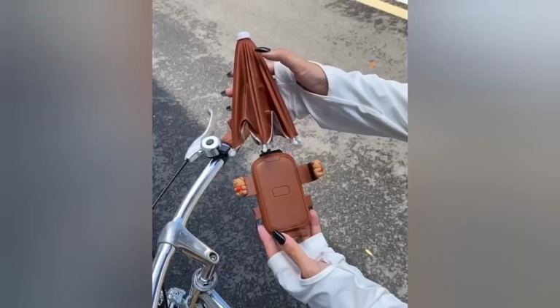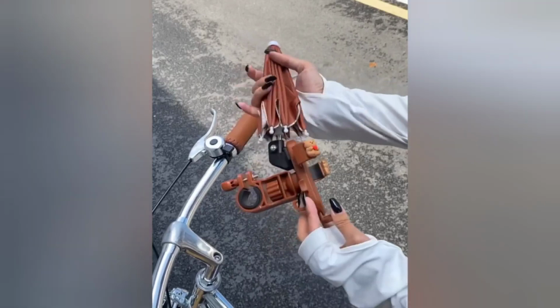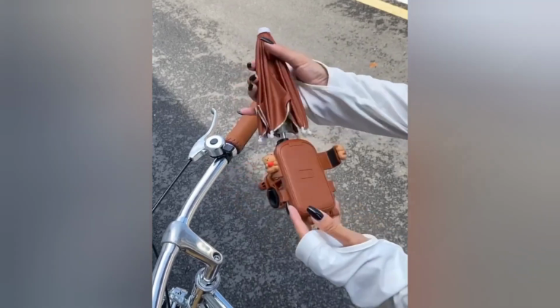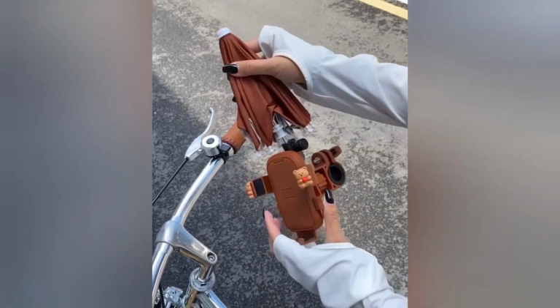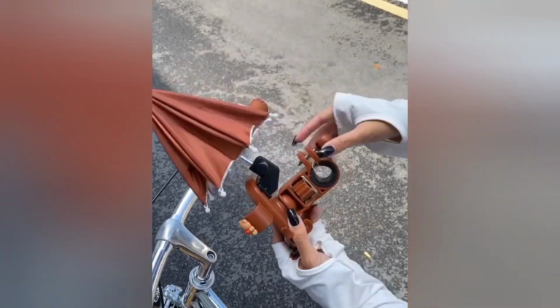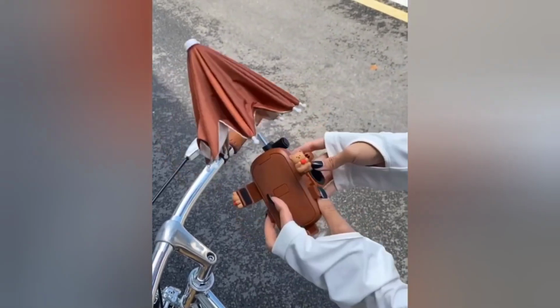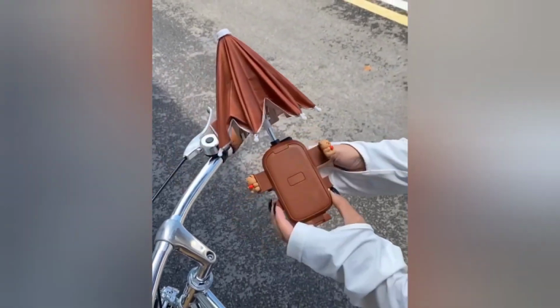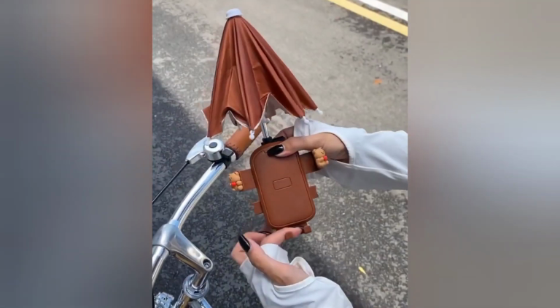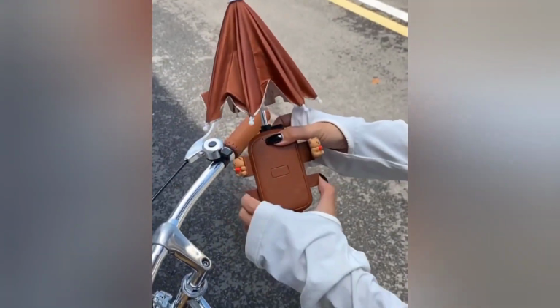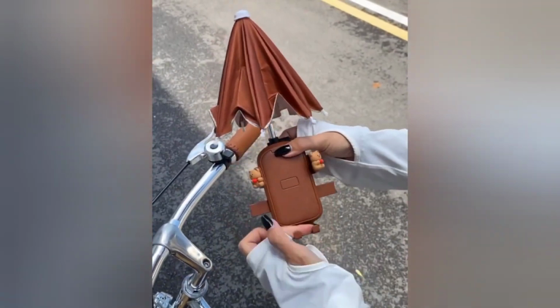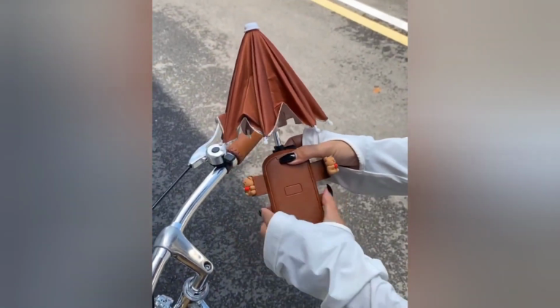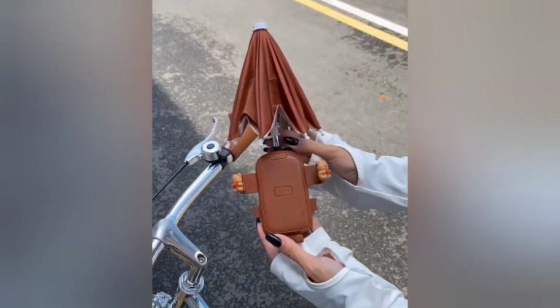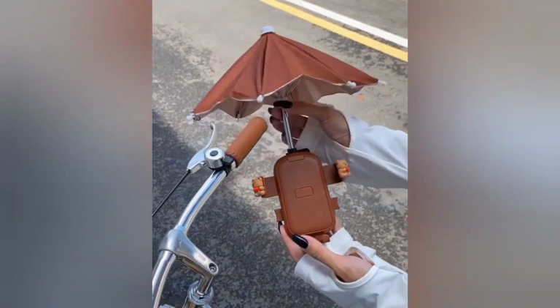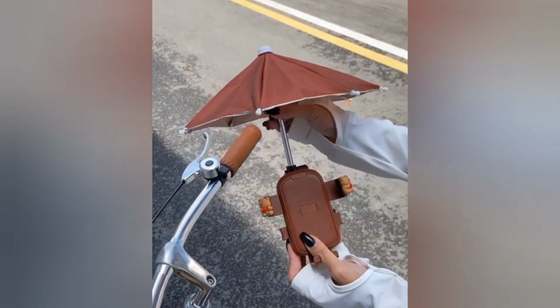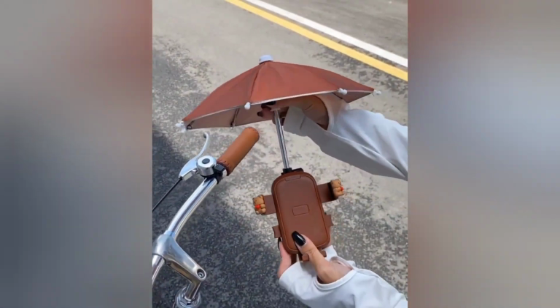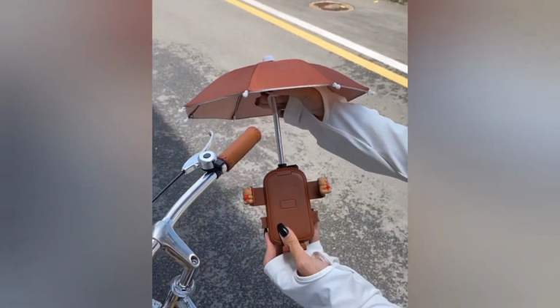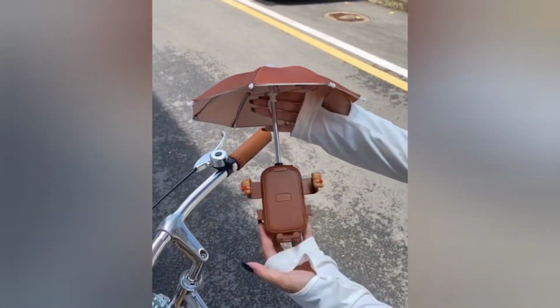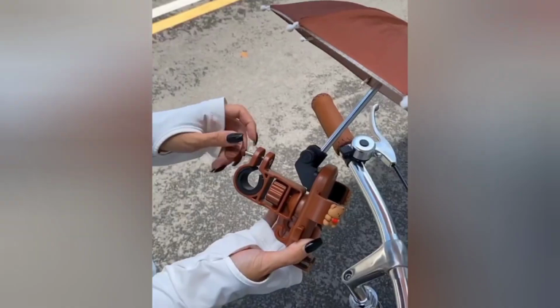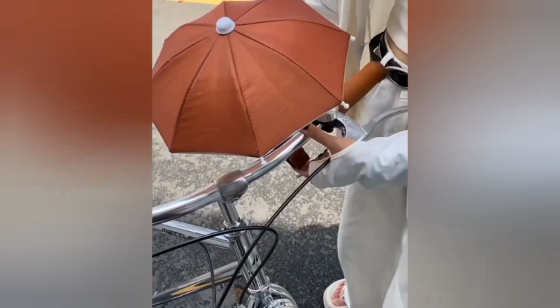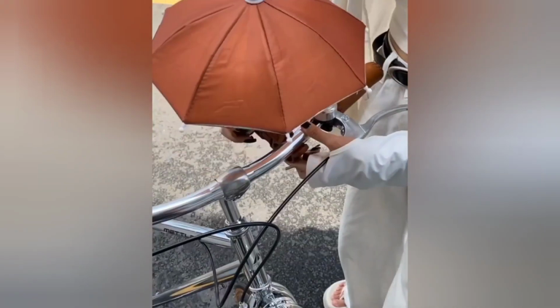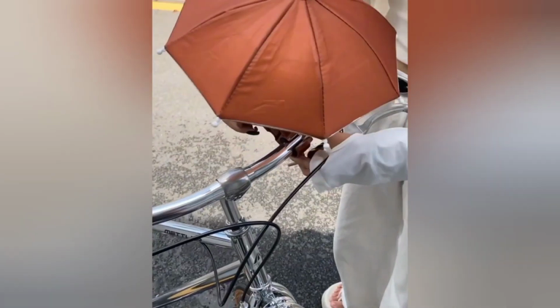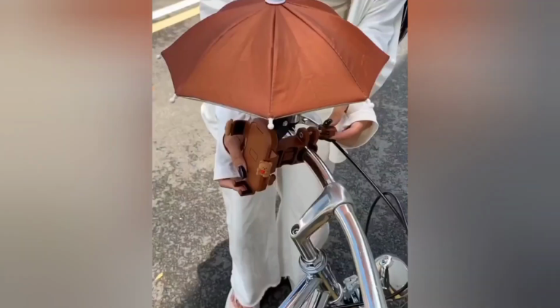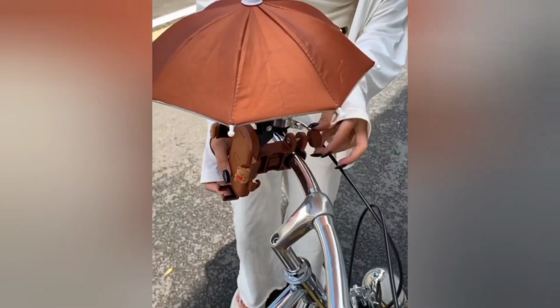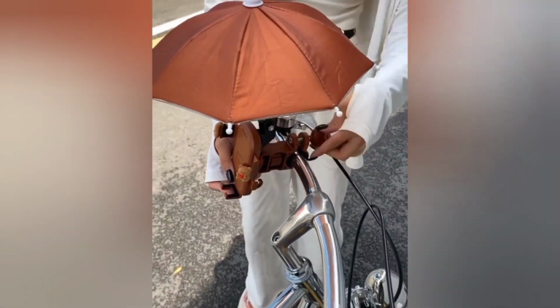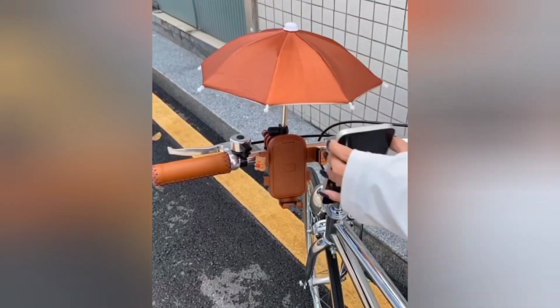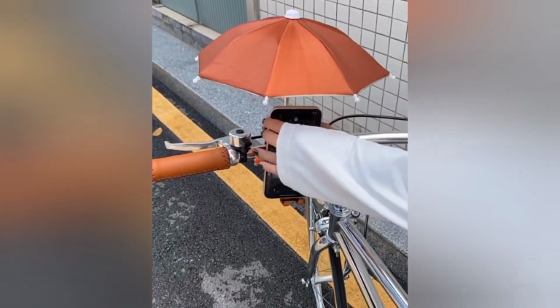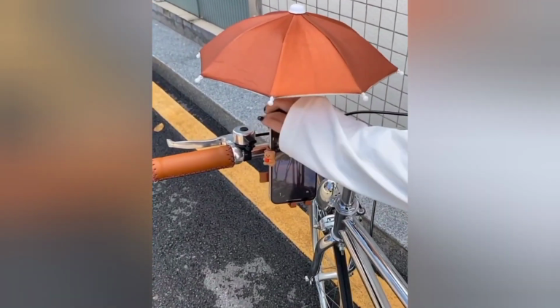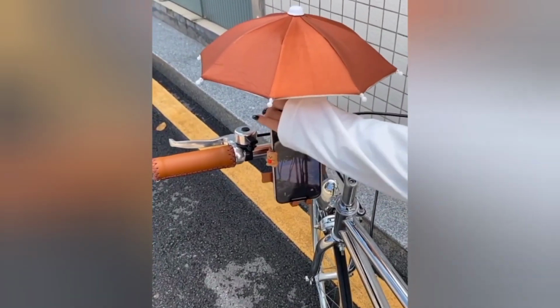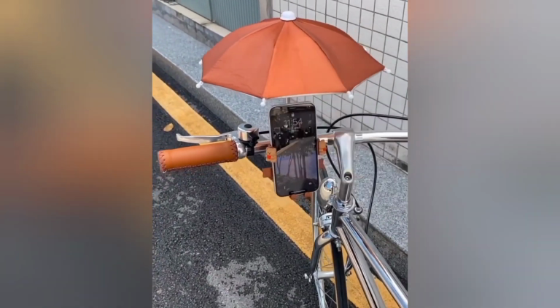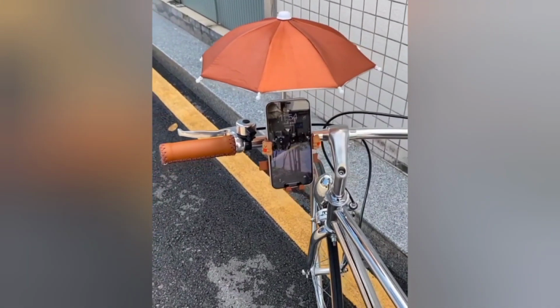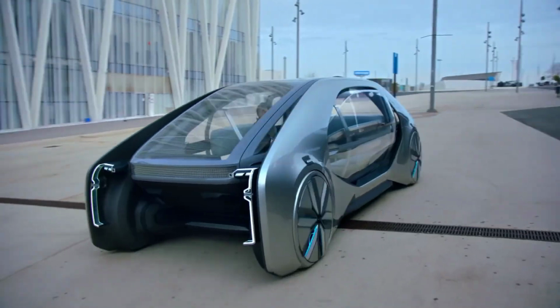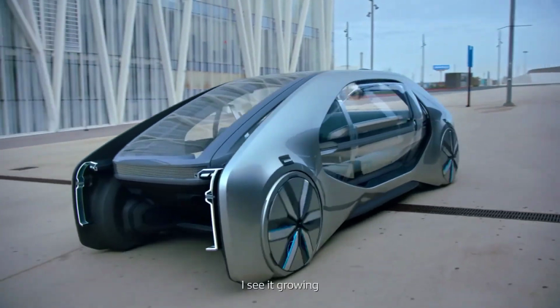Check out this bicycle phone stand with a small umbrella to prevent your phone from overheating. The umbrella design blocks UV light and rain, ensuring a great cycling experience. Always on the move!